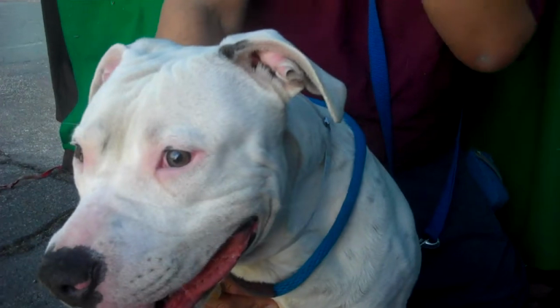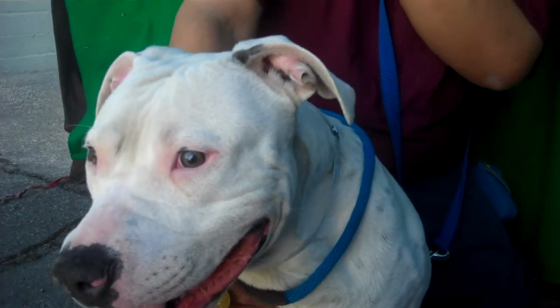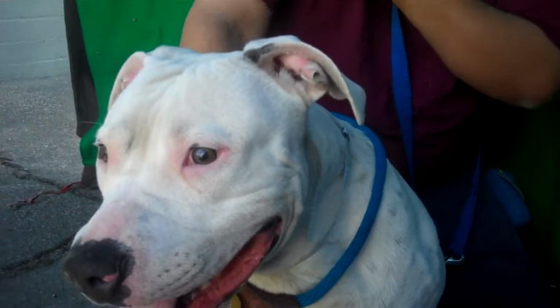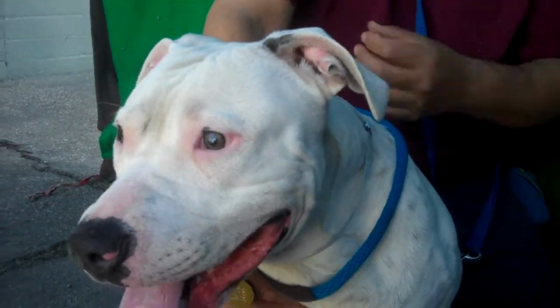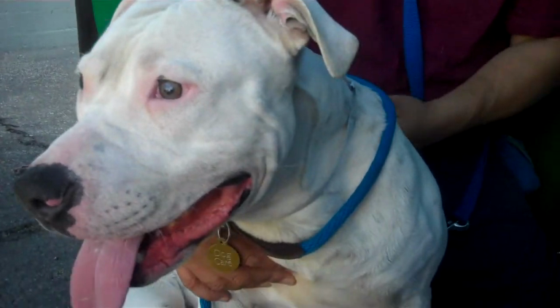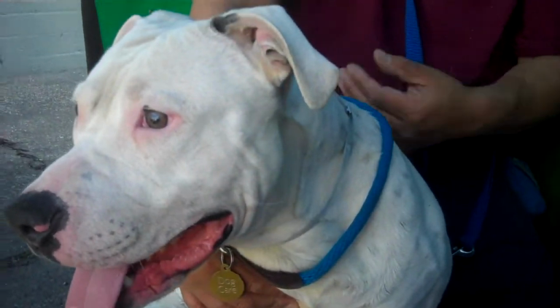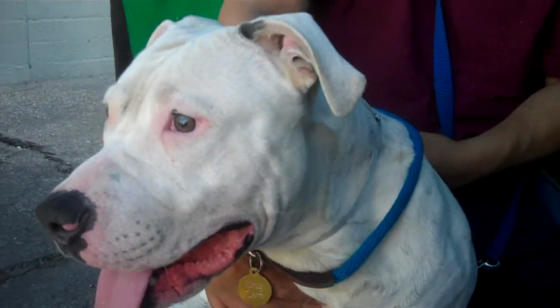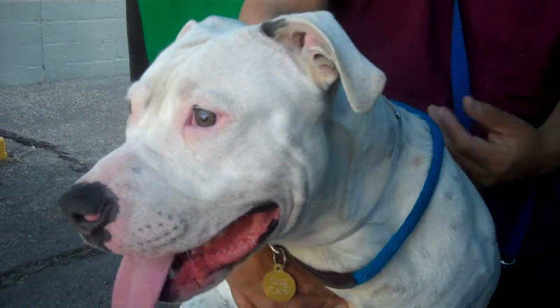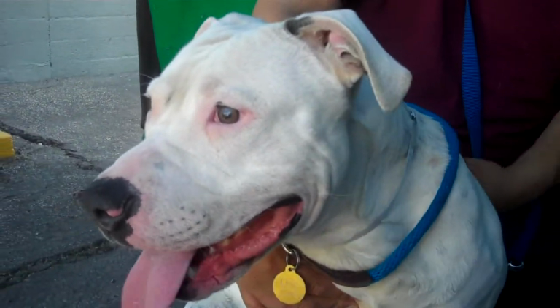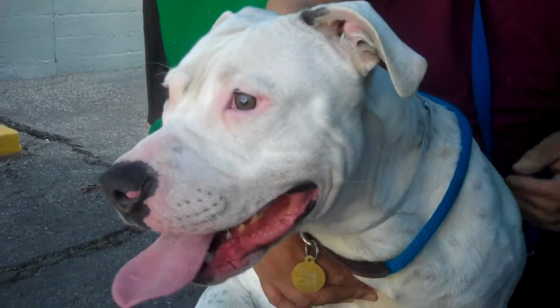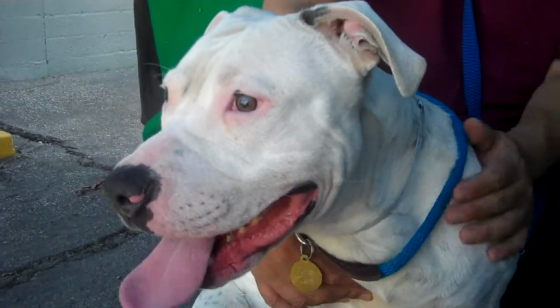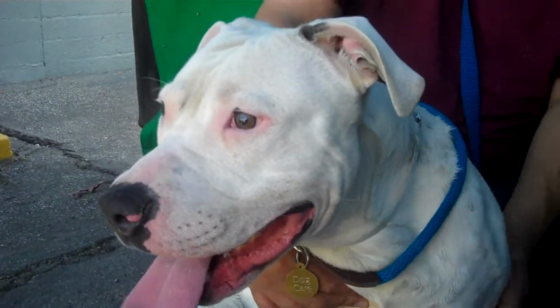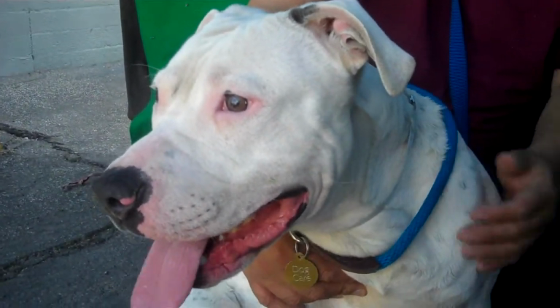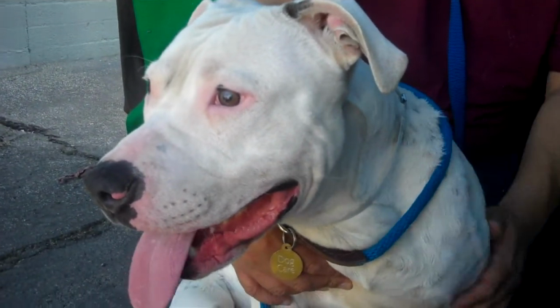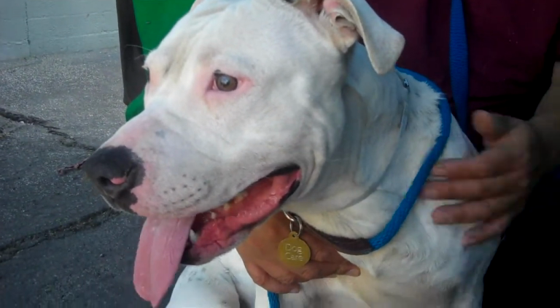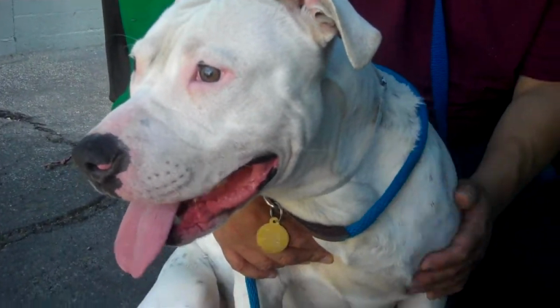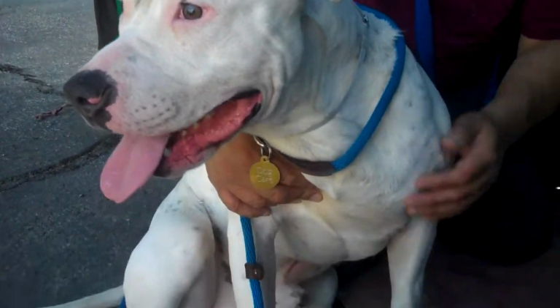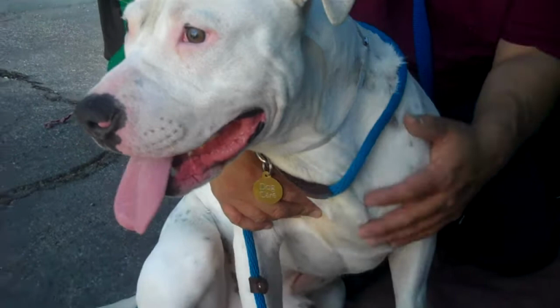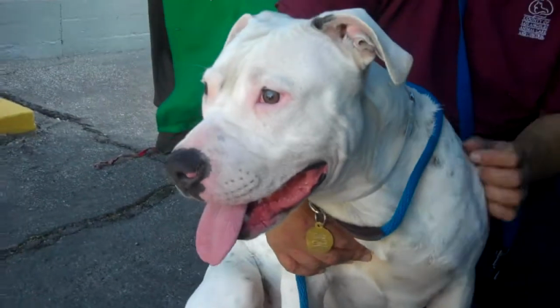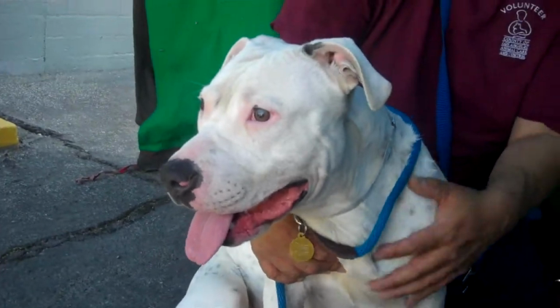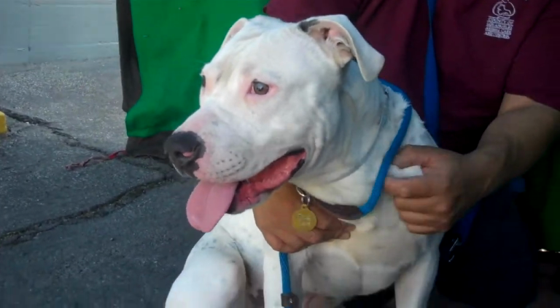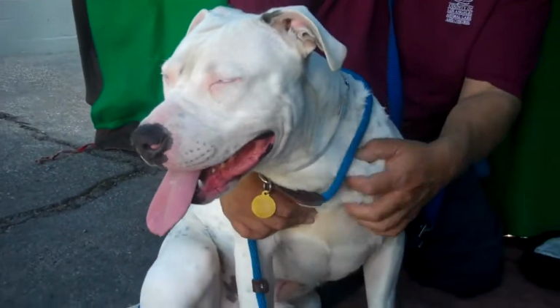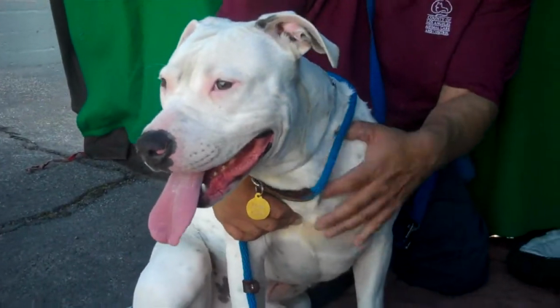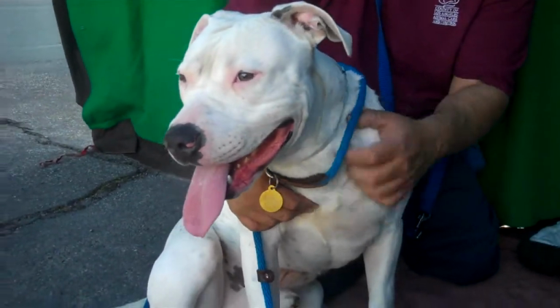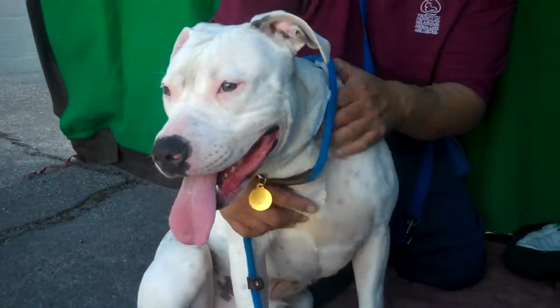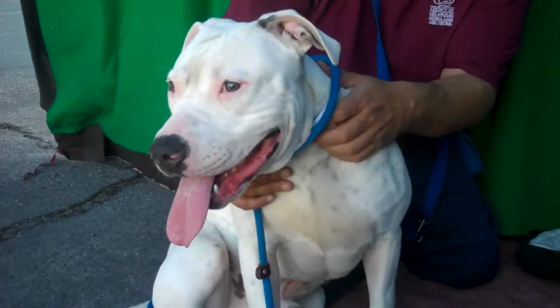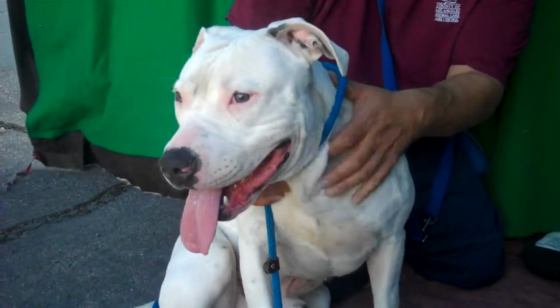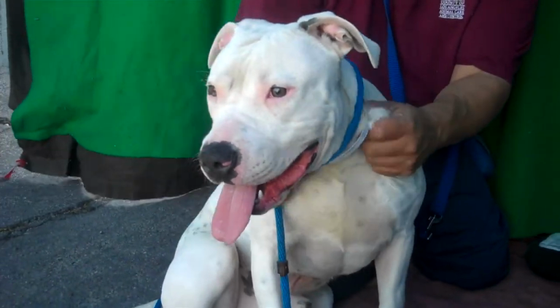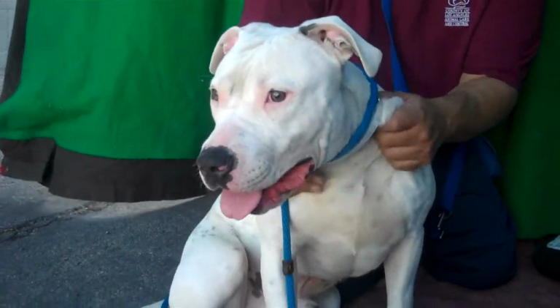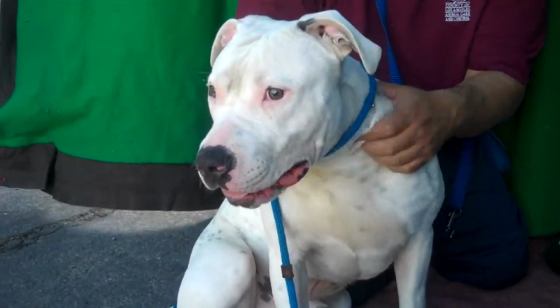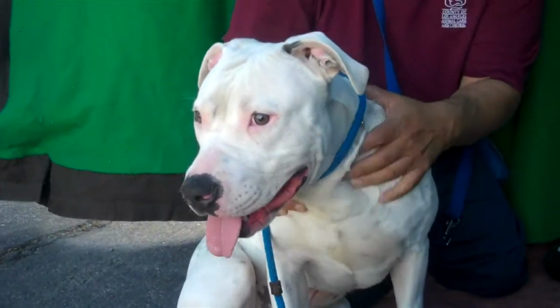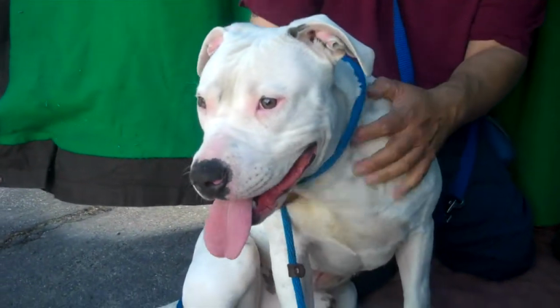Do you have anything else you want to say about him, Ivan? He likes to play. He wants to play with other dogs. He has no dog aggression whatsoever. He's just definitely a lover — he loves to love you. He's a gorgeous guy.